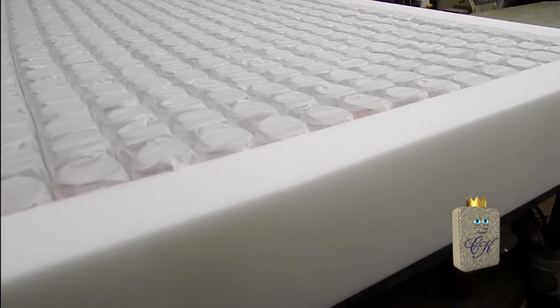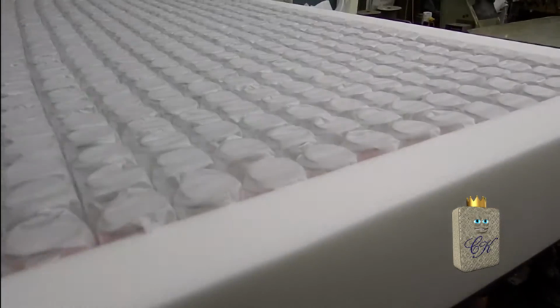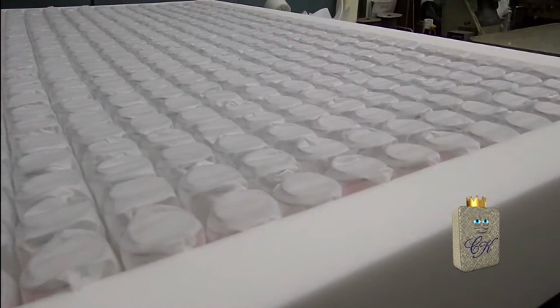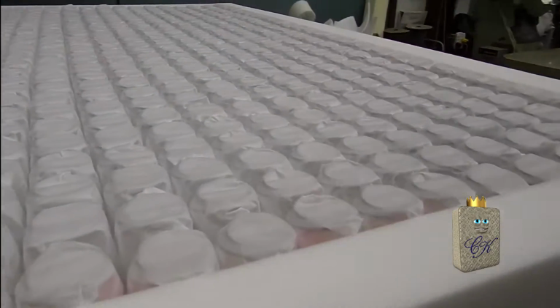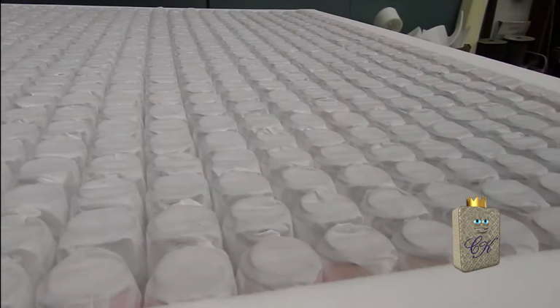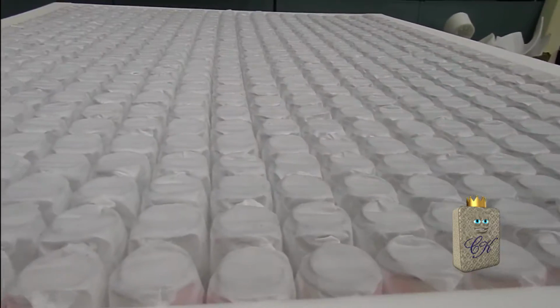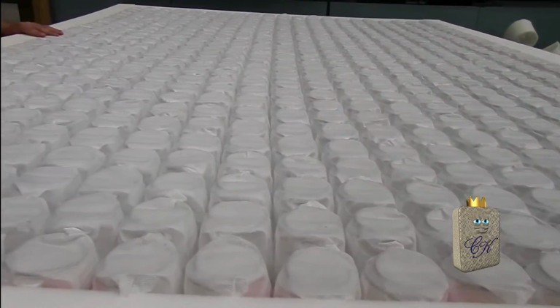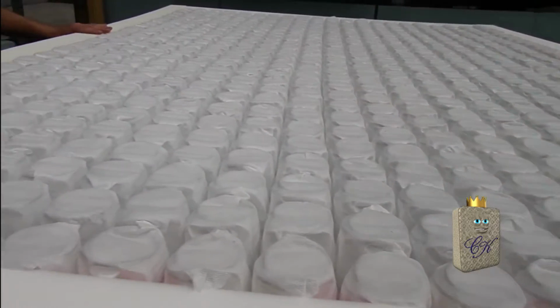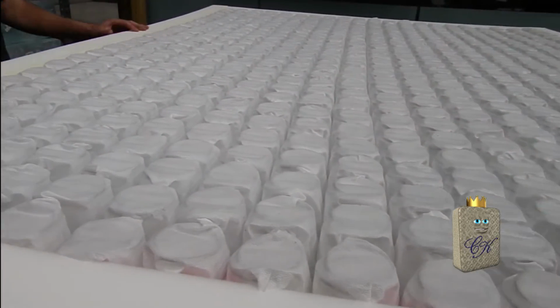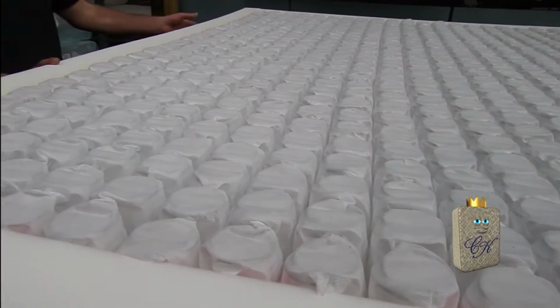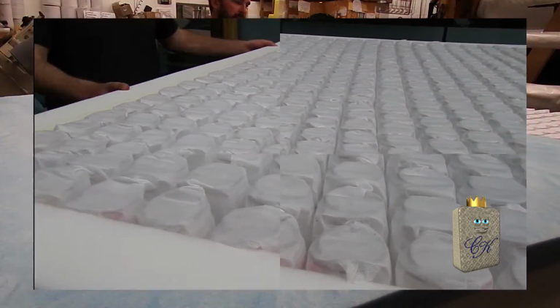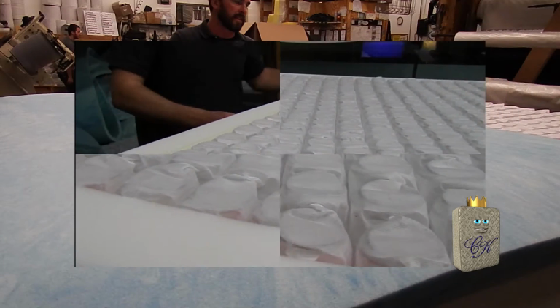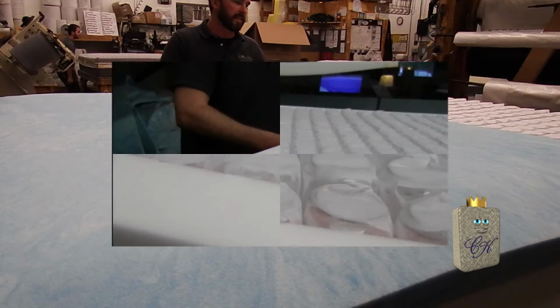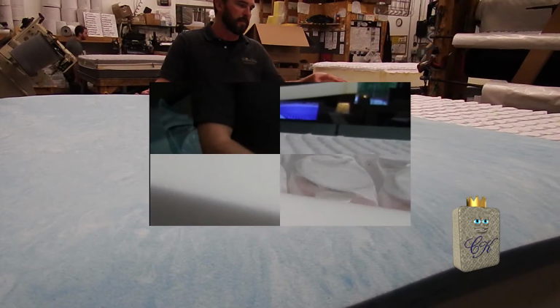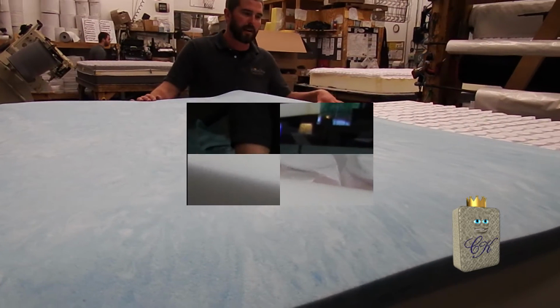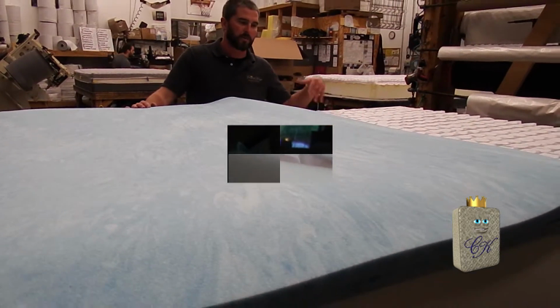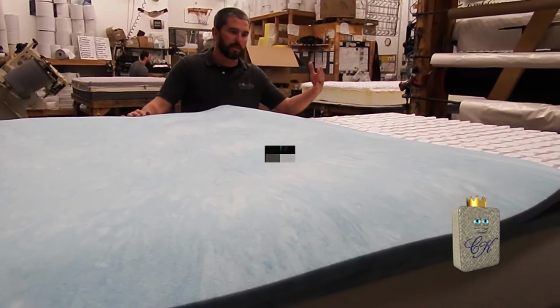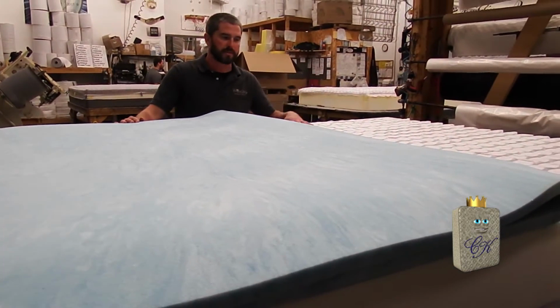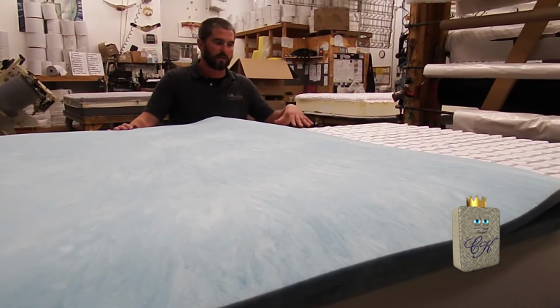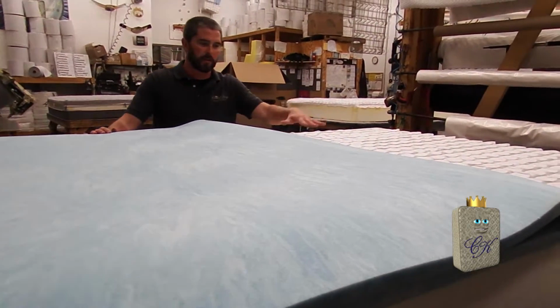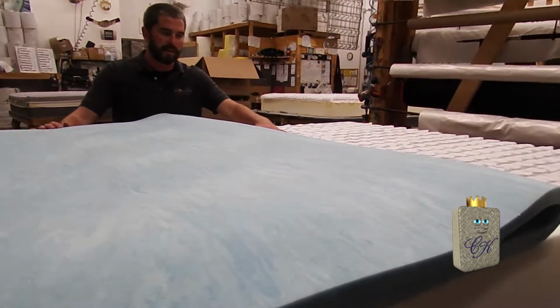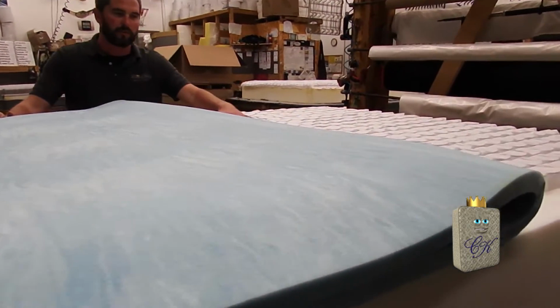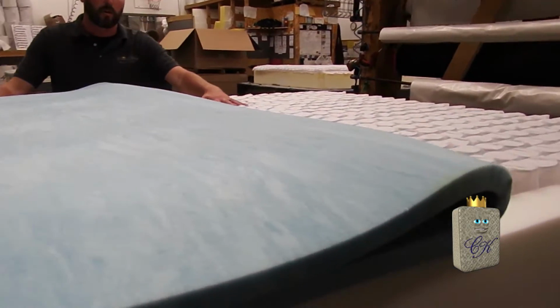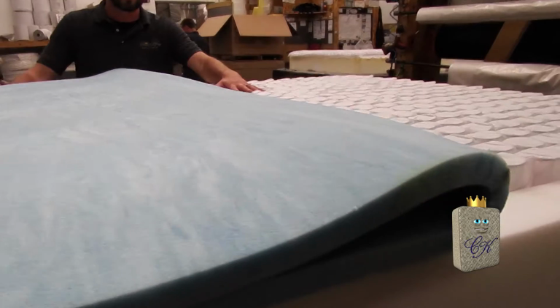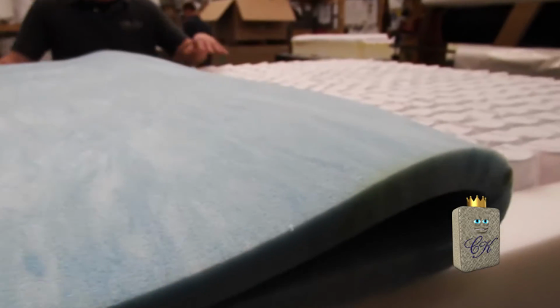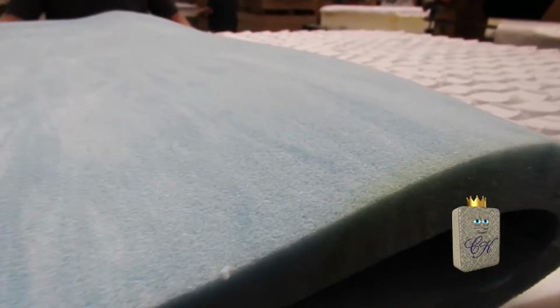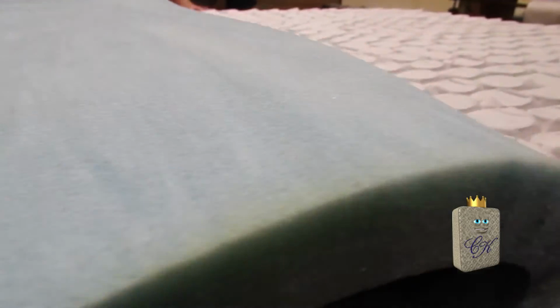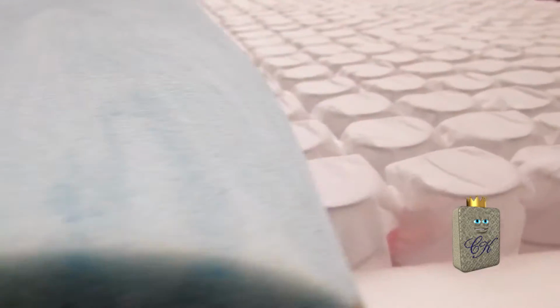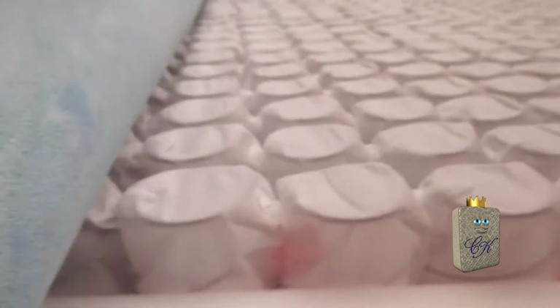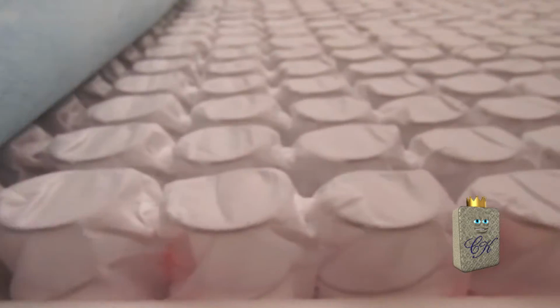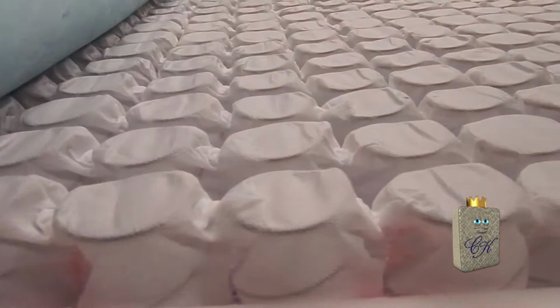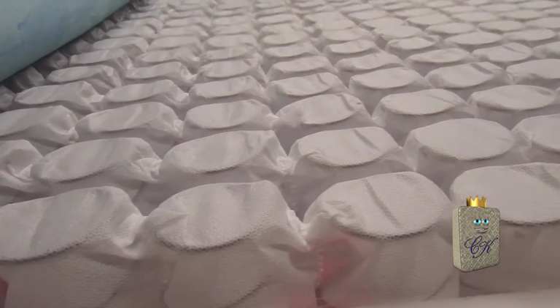Next step we'll add the bottom layer for the bottom of the mattress — a thermal pad. Got the bottom cover on, and we flip the mattress over again with the EcoFlex coil system and the extra high density edge support.